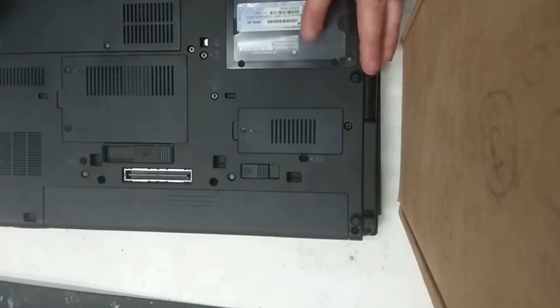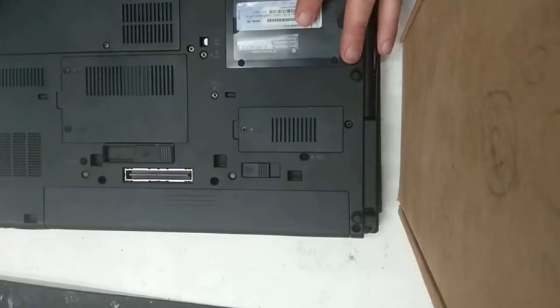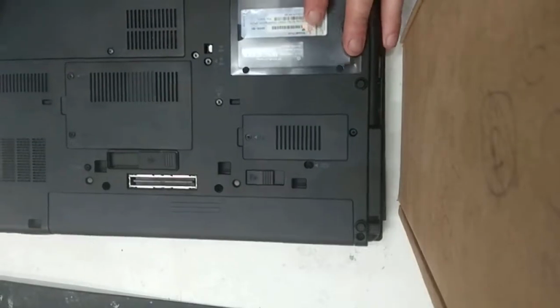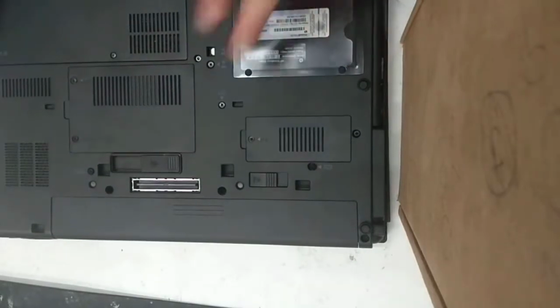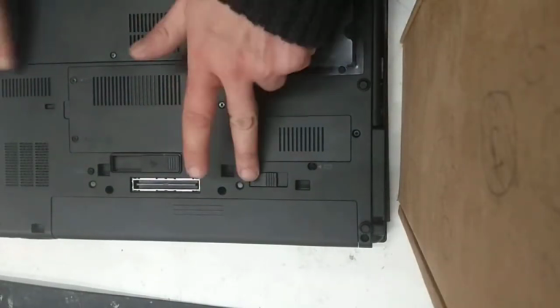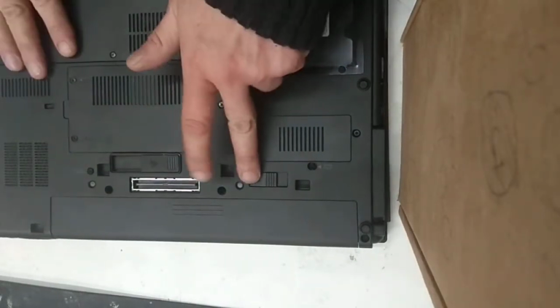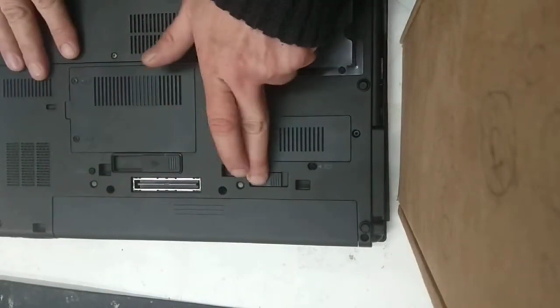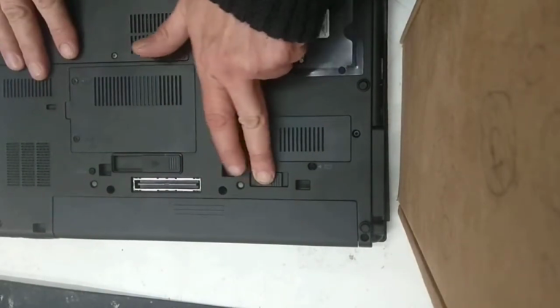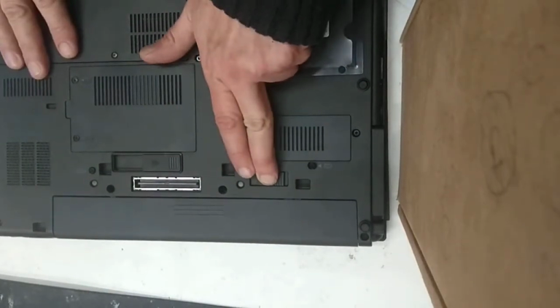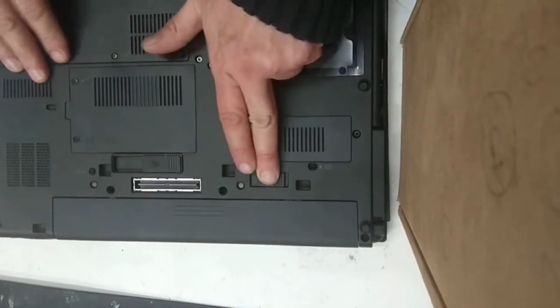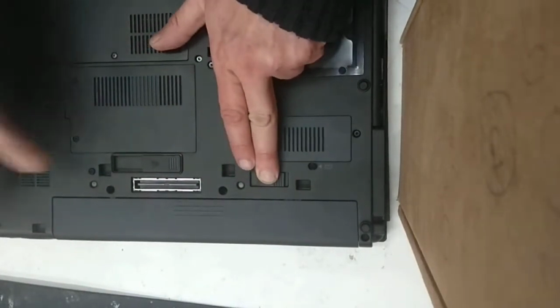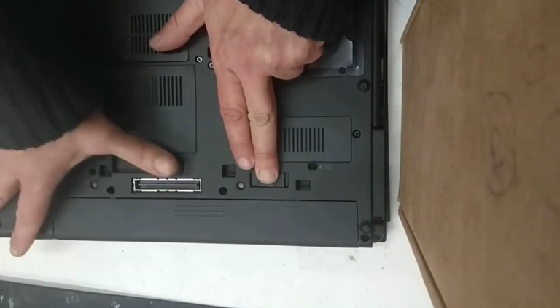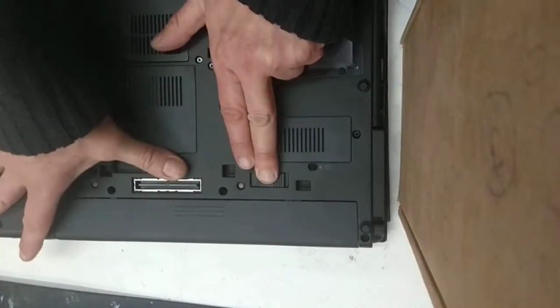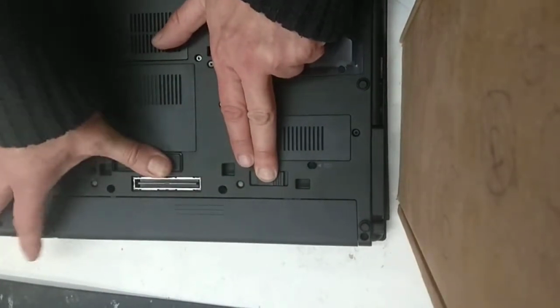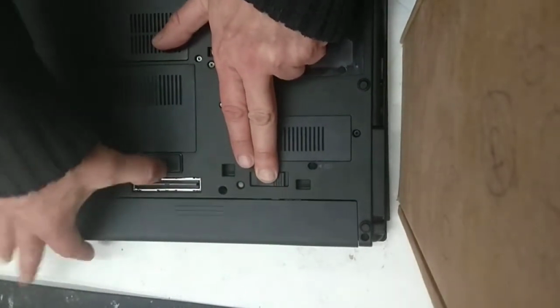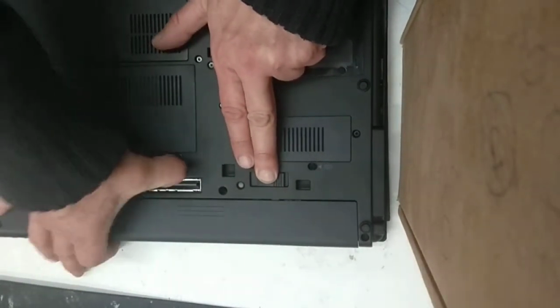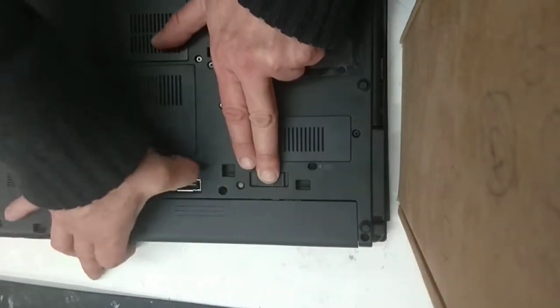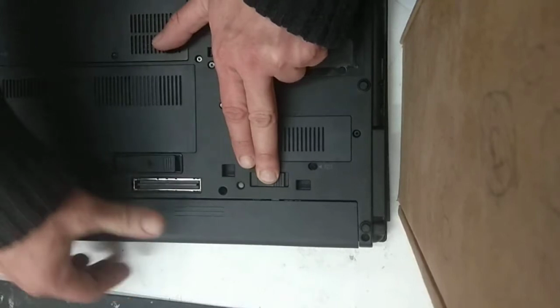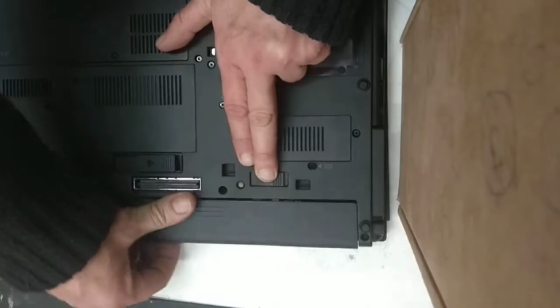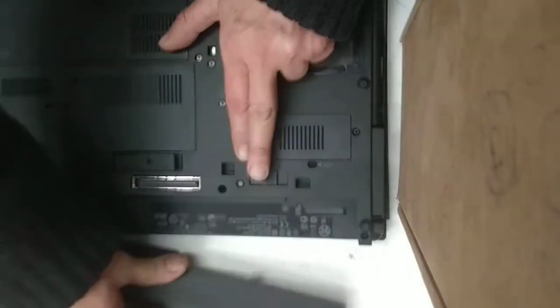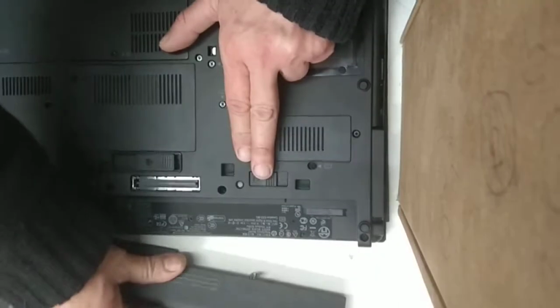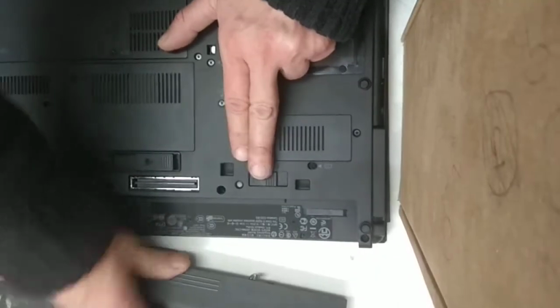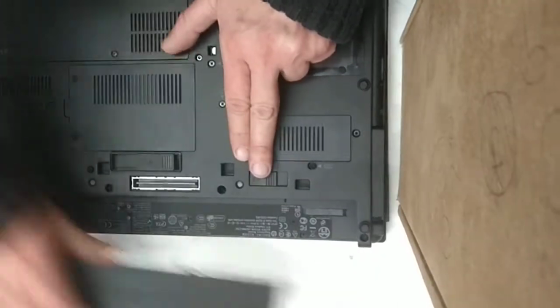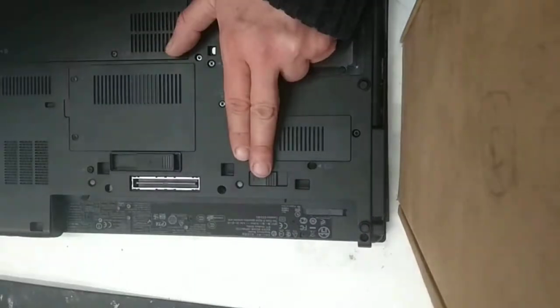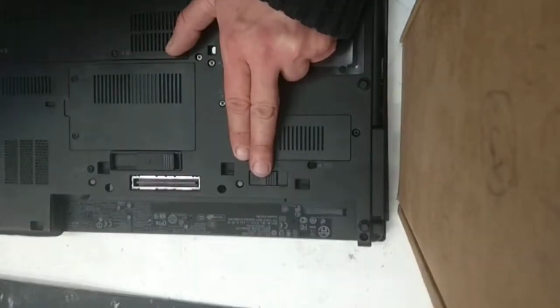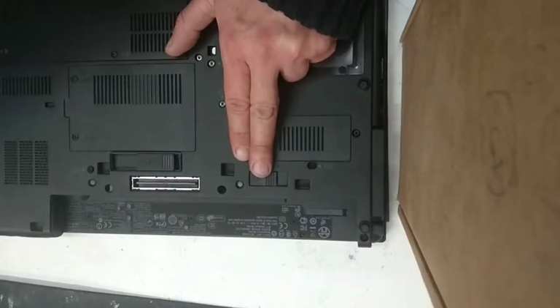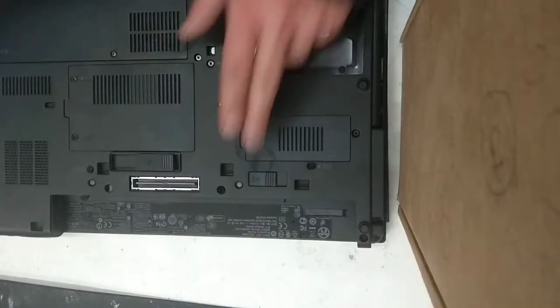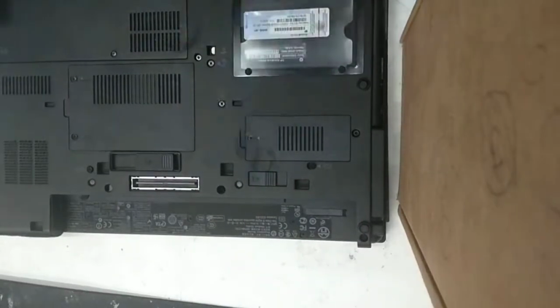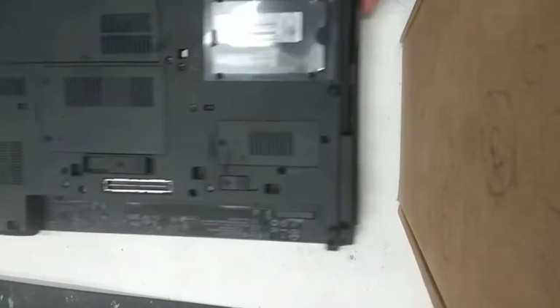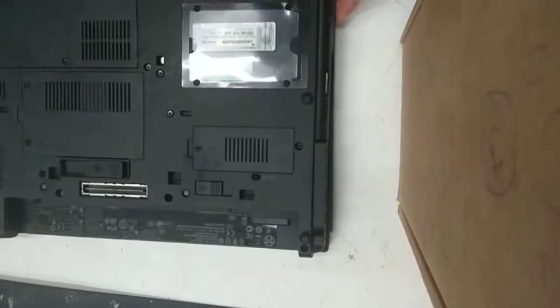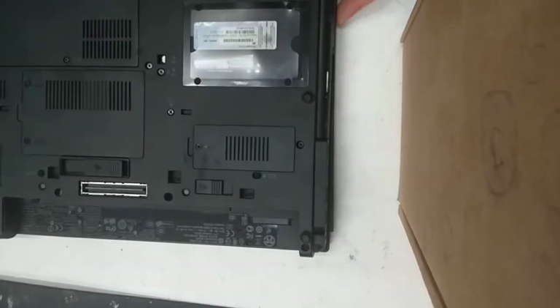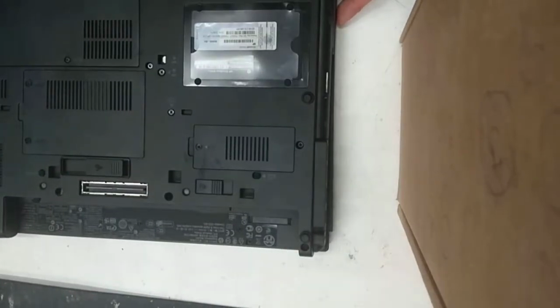Back in the machine, there's a clip here and one clip there. Push those out and the battery should then slide free. Put that to one side.